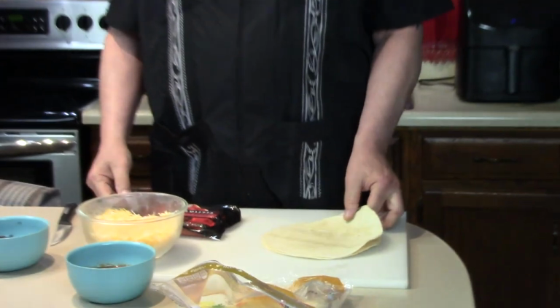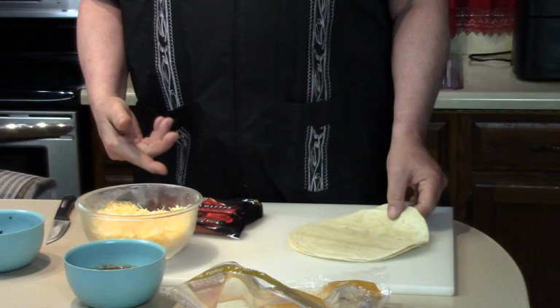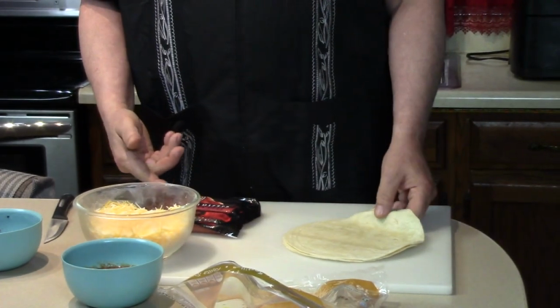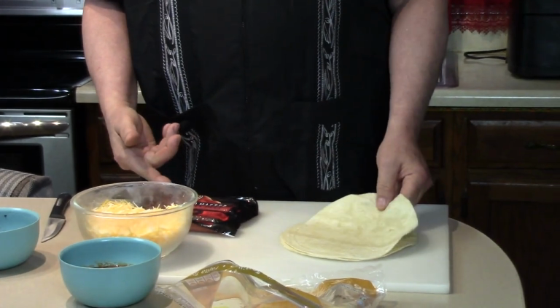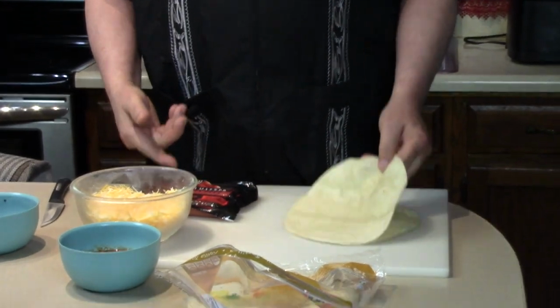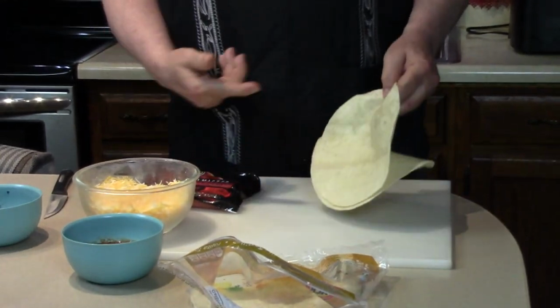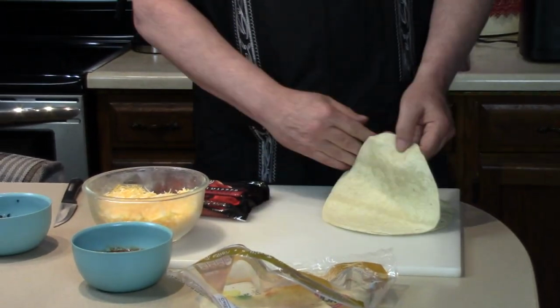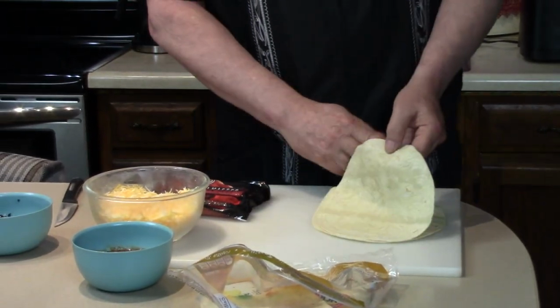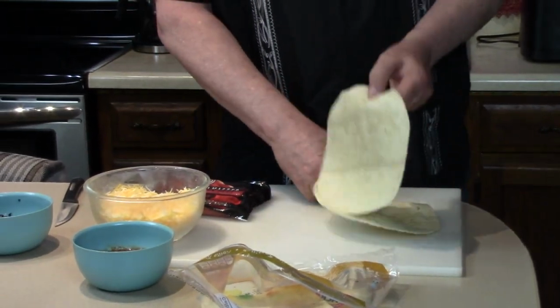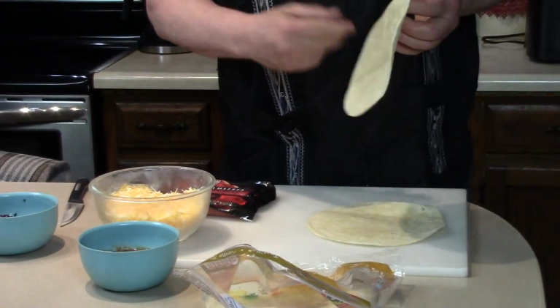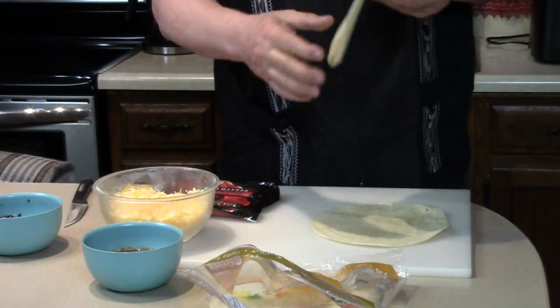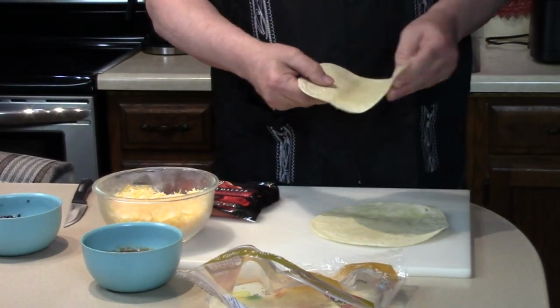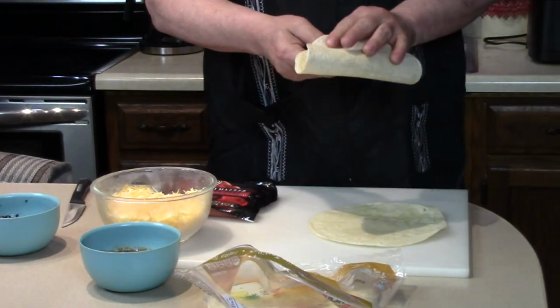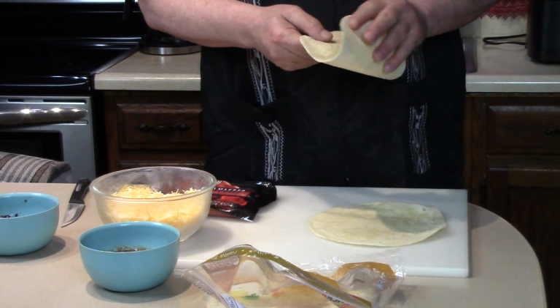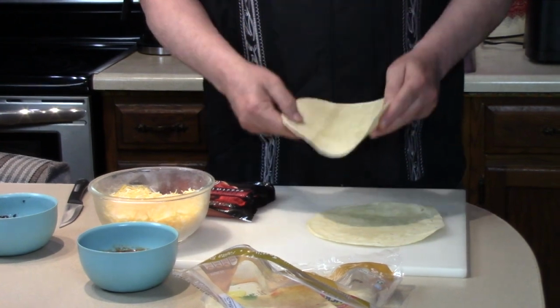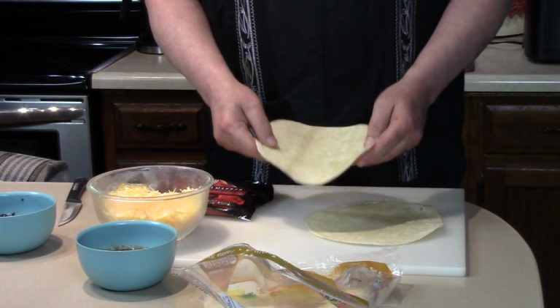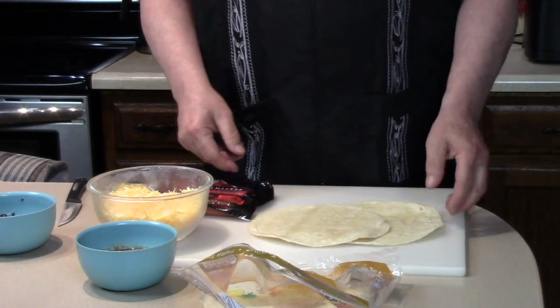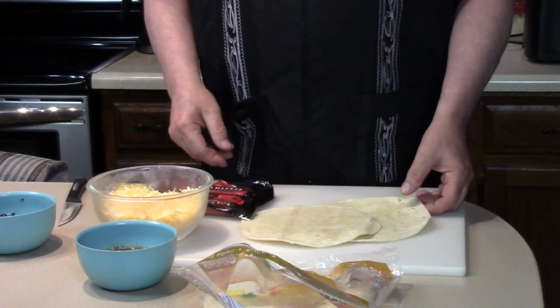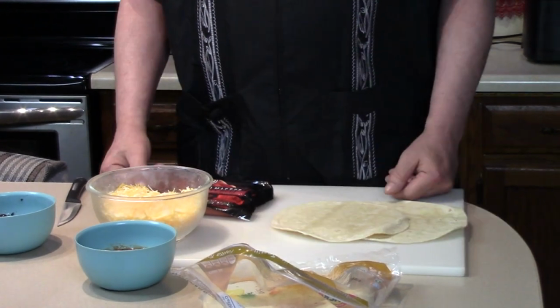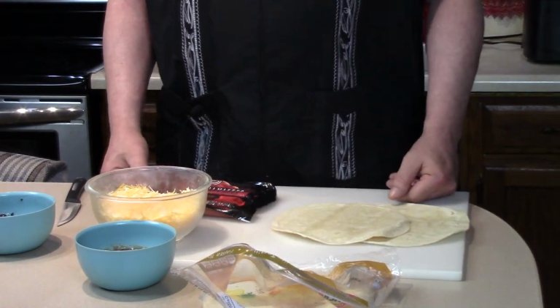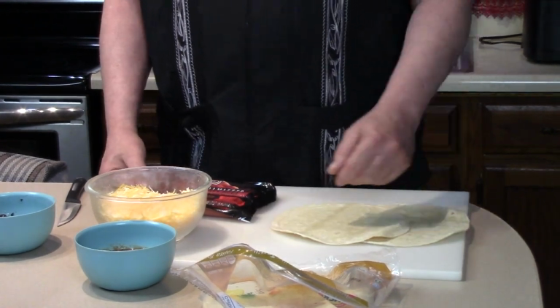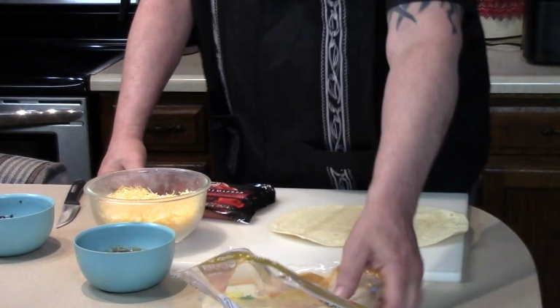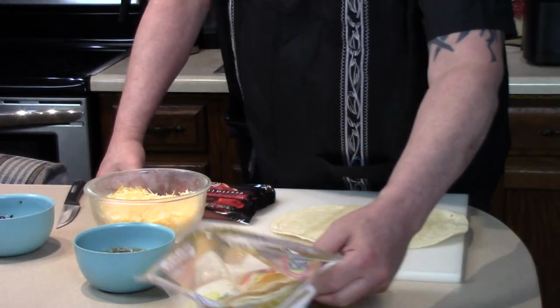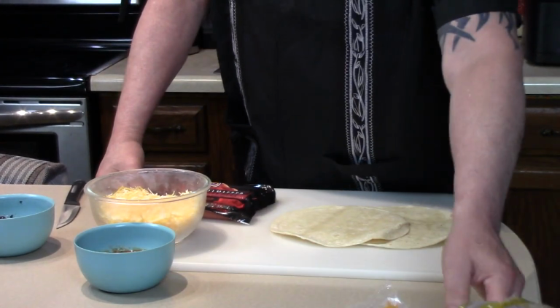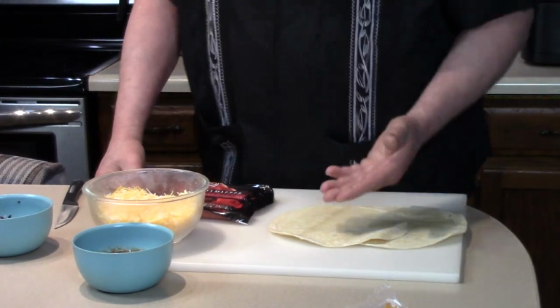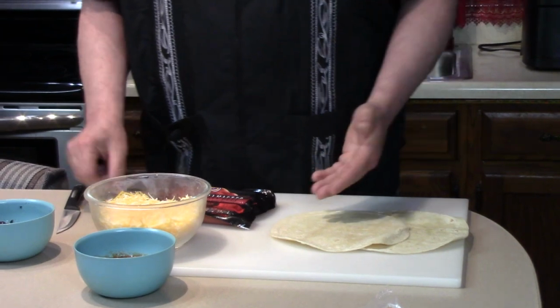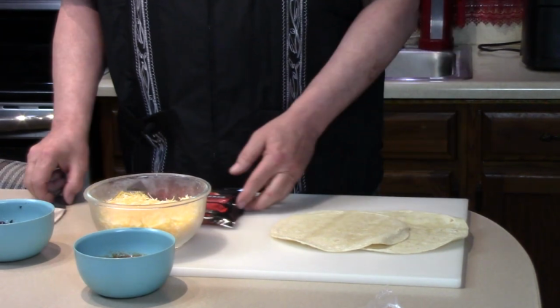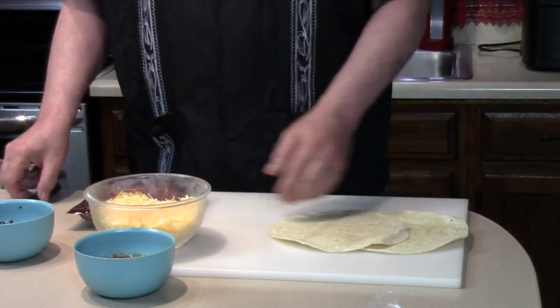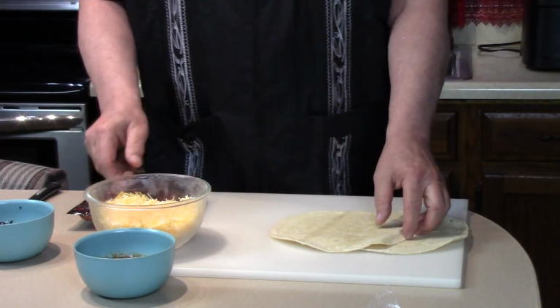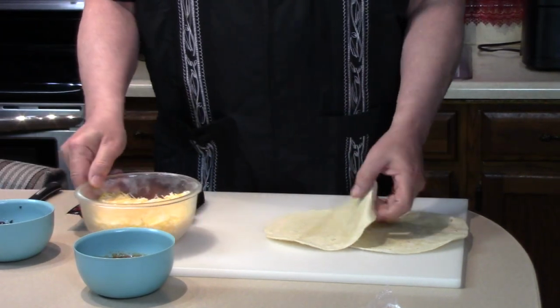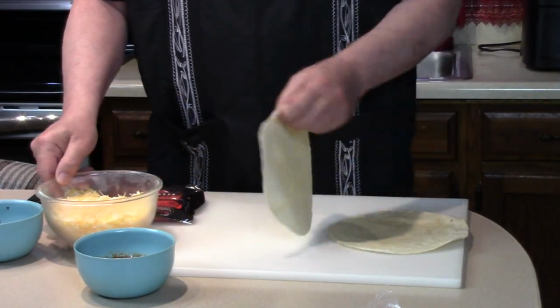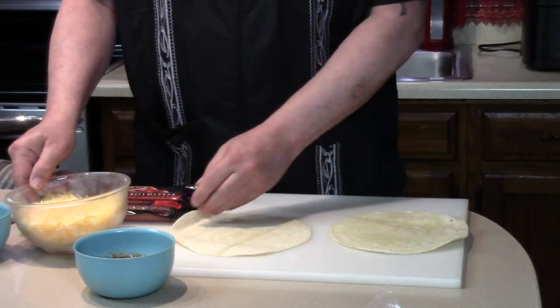When I first thought of it, I was going to put just a hot dog and a slice of cheese wrapped around there and put these in the air fryer. But then I thought, I have all these good things left over, and it's going to be like a burrito anyway, so let's make a burrito out of it.